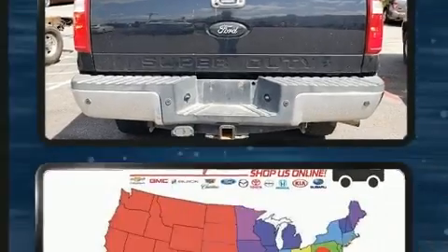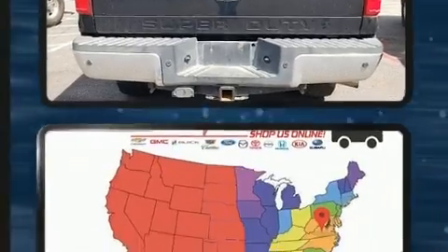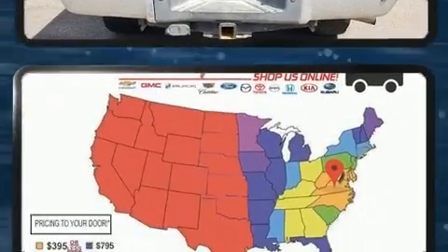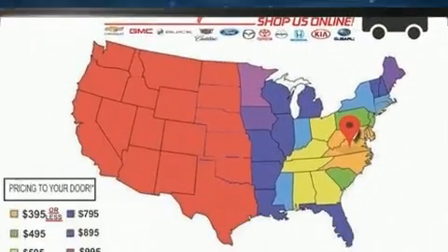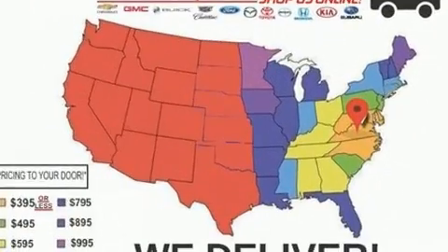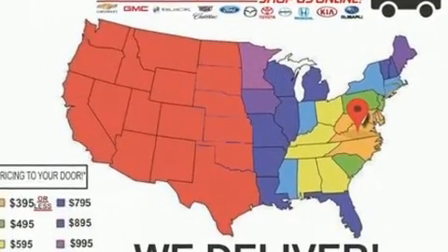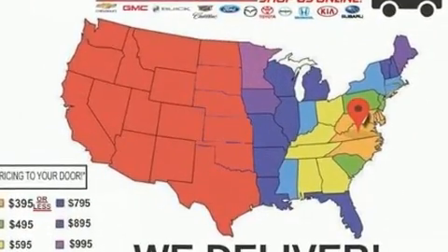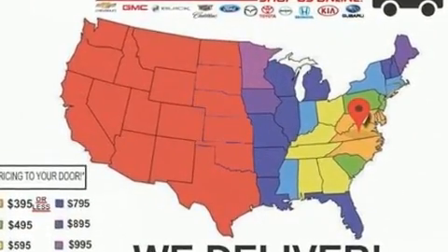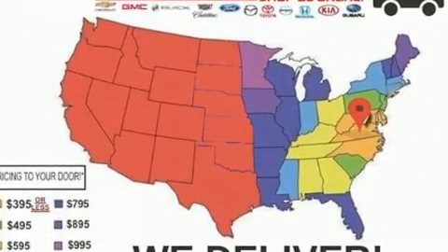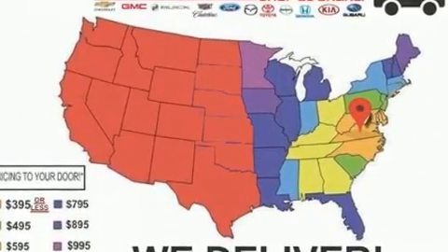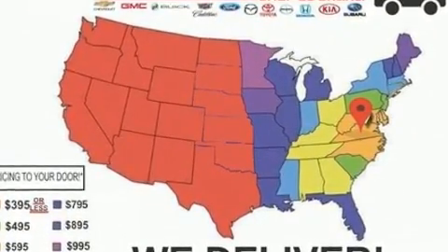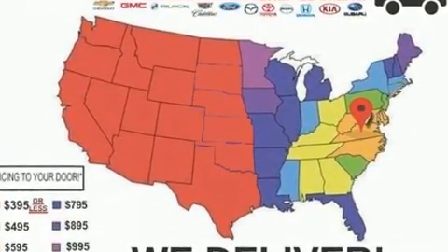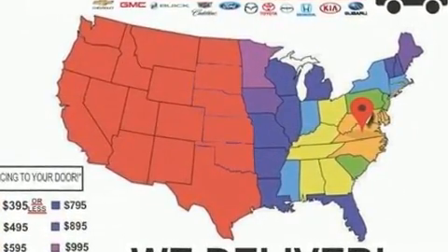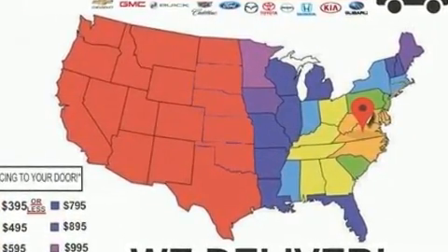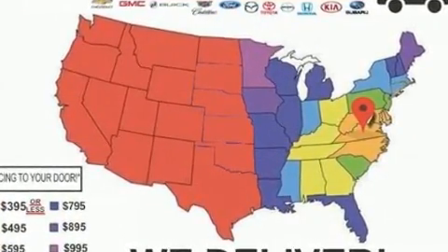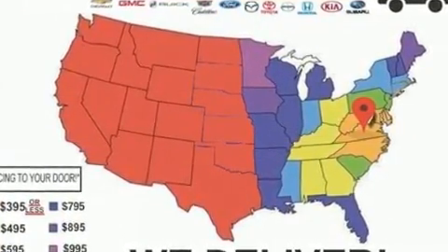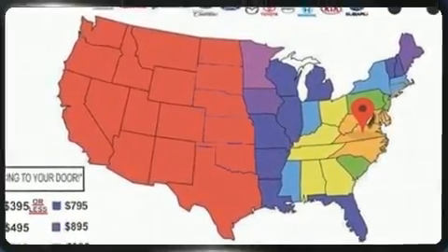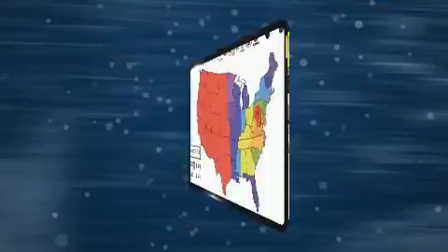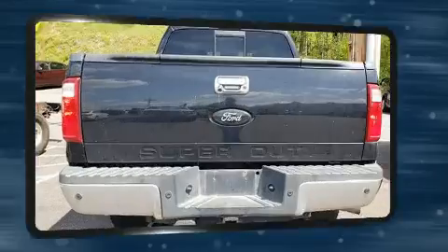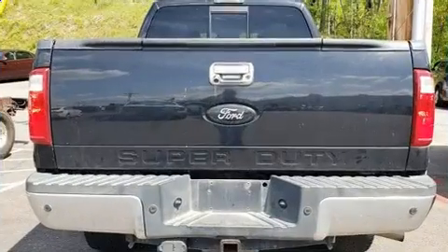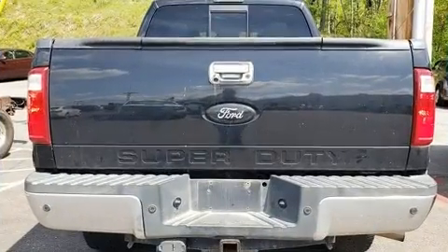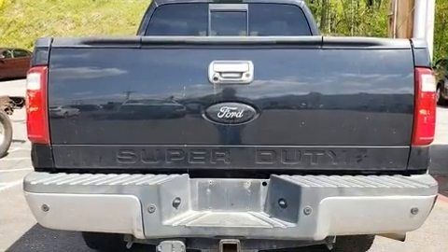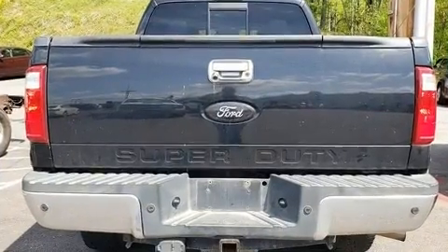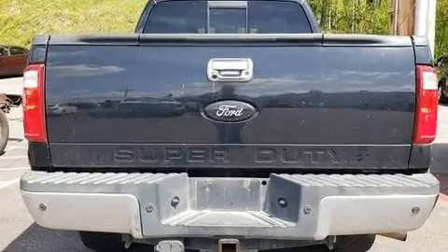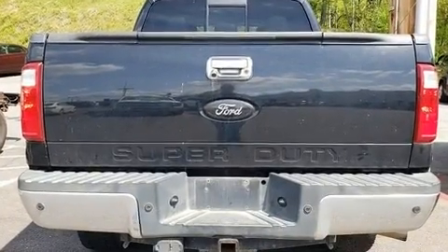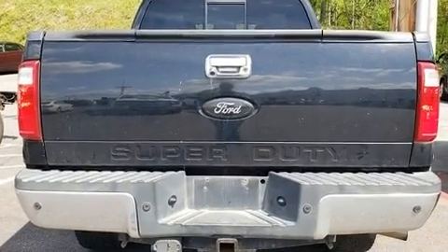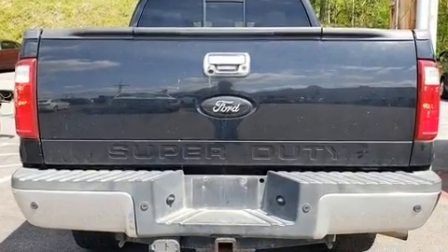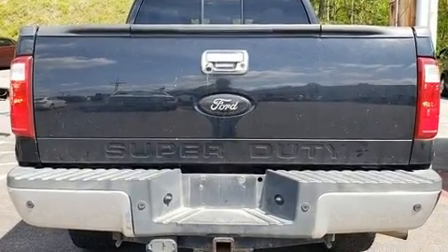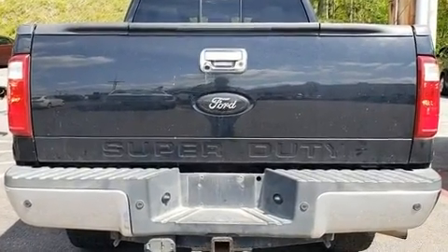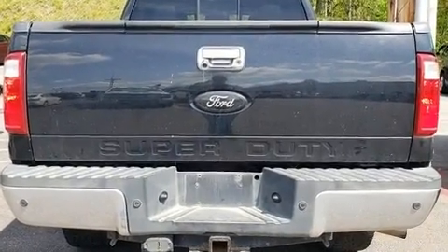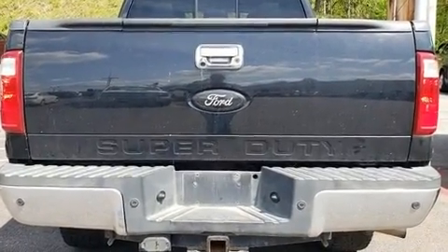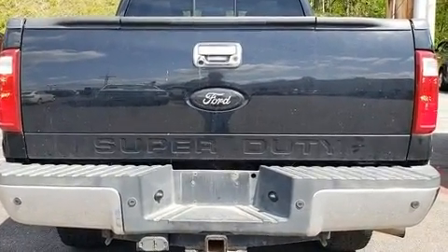The following features are included: front and rear reading lights, variably intermittent wipers, a rear step bumper, and much more.